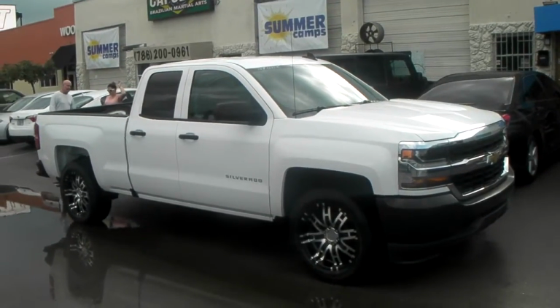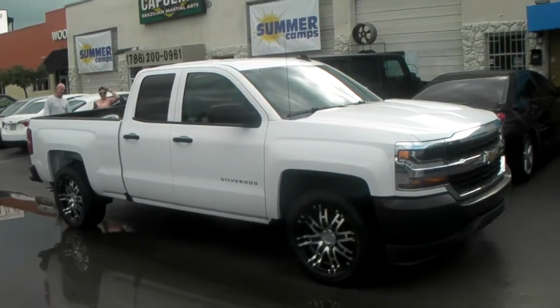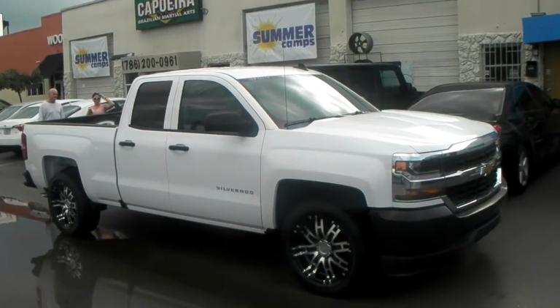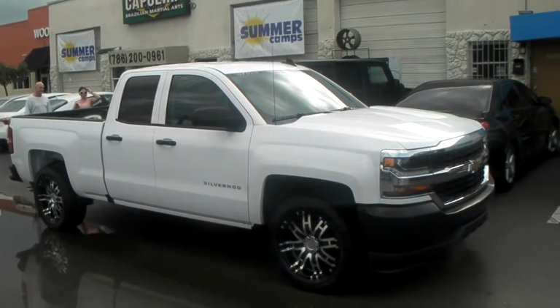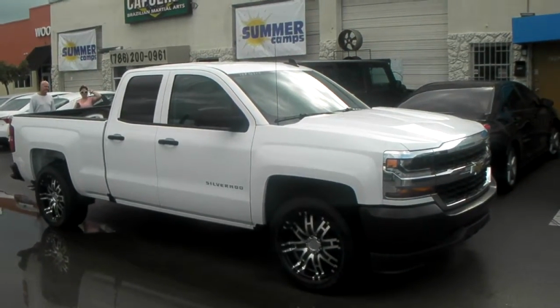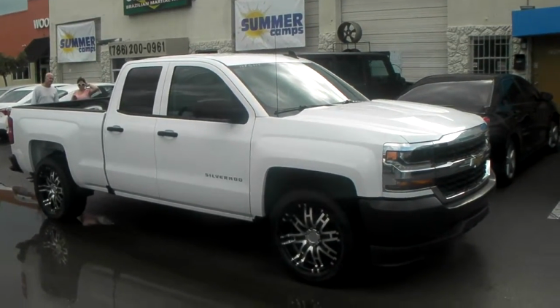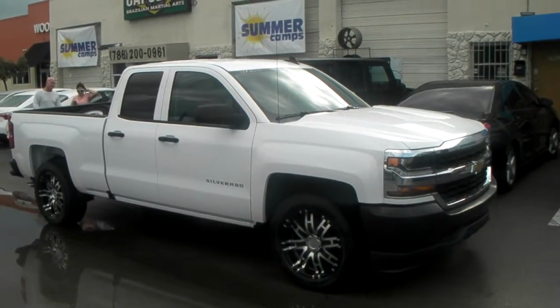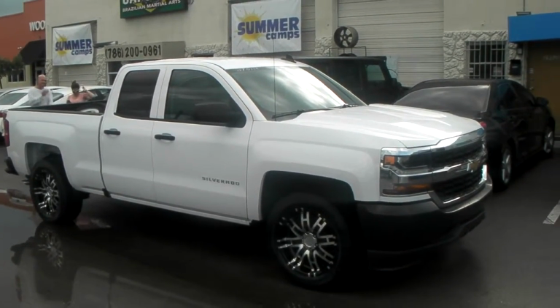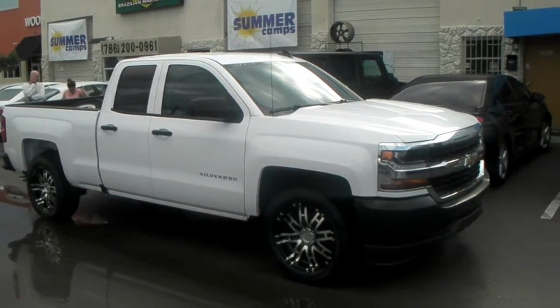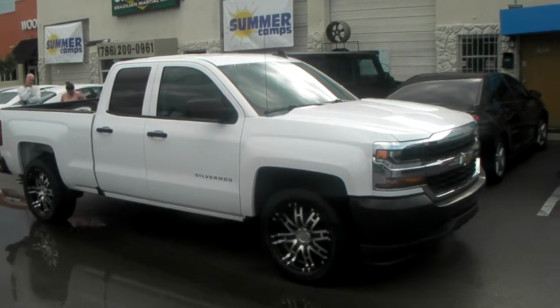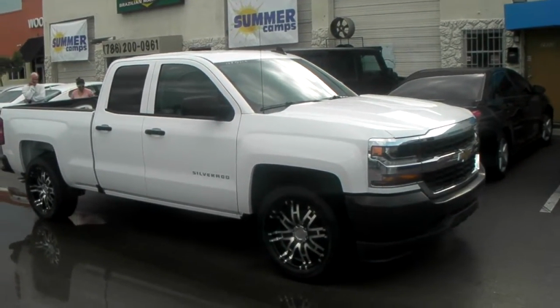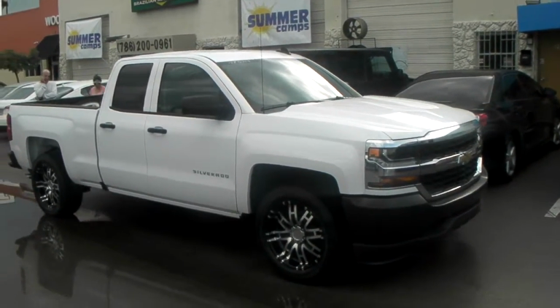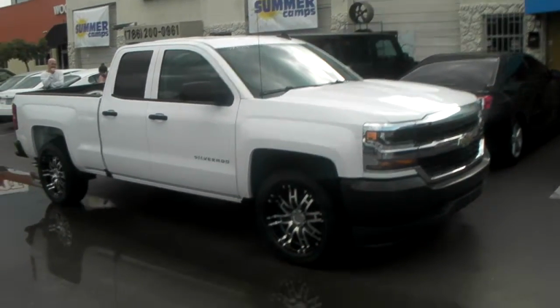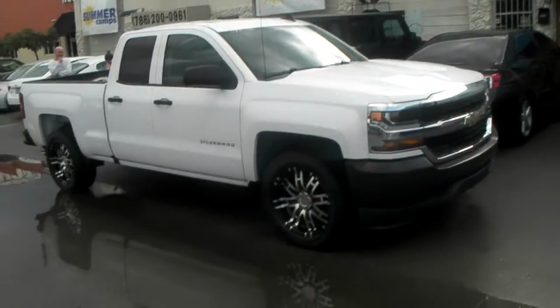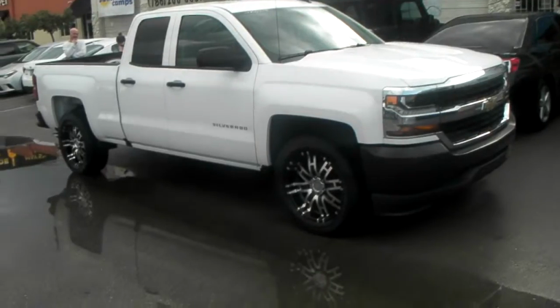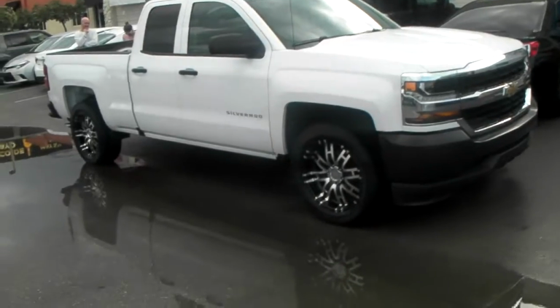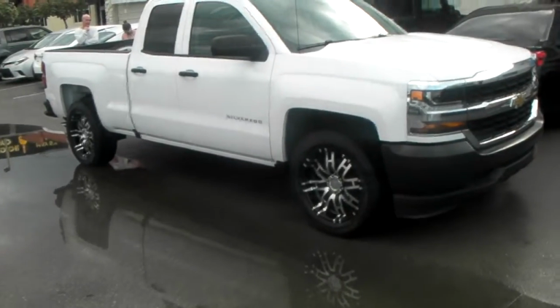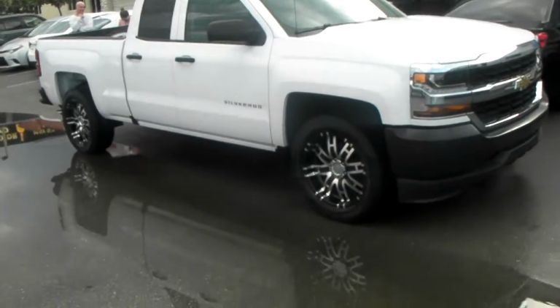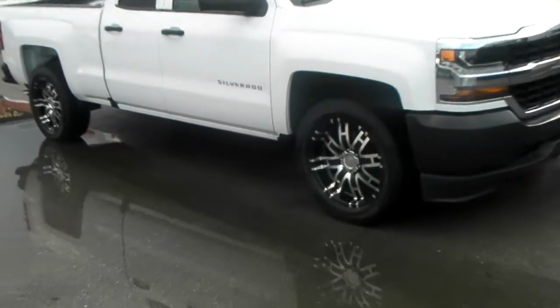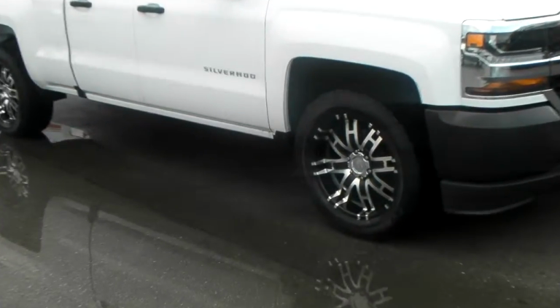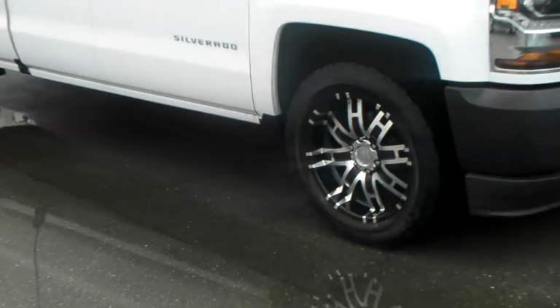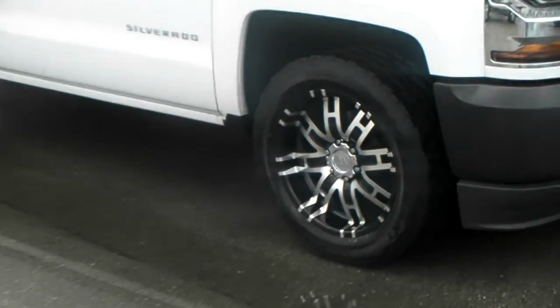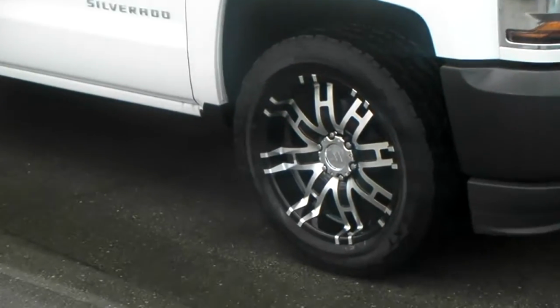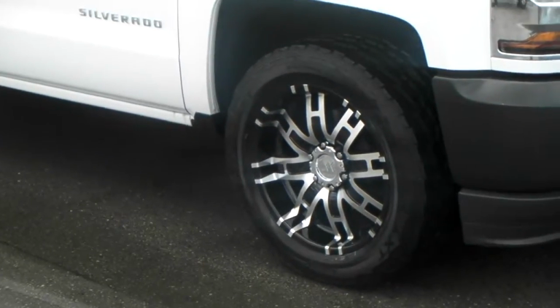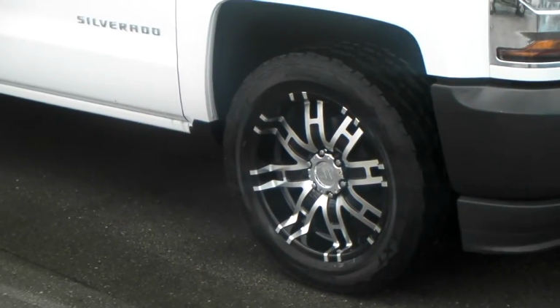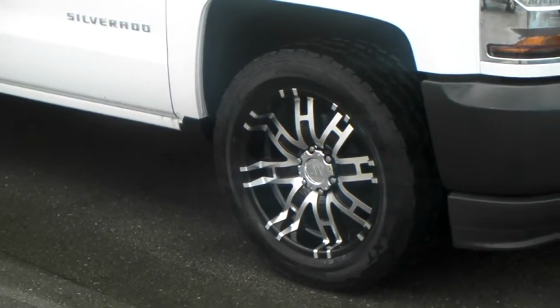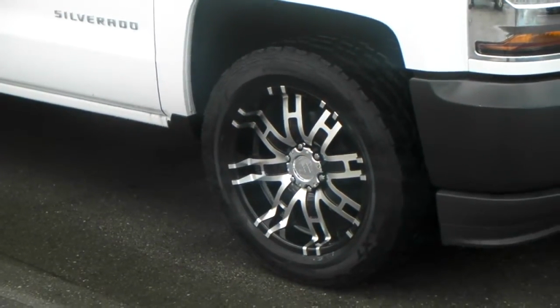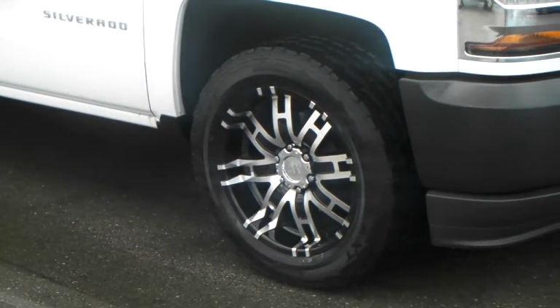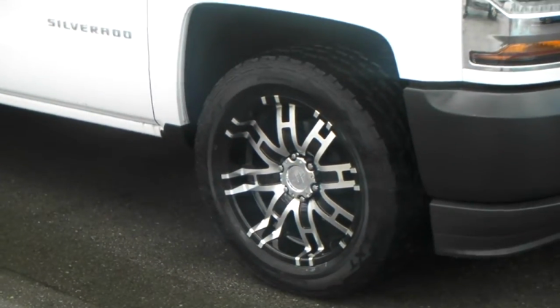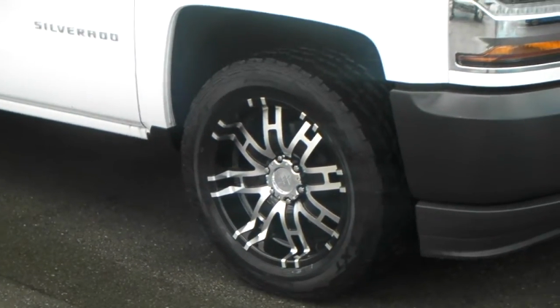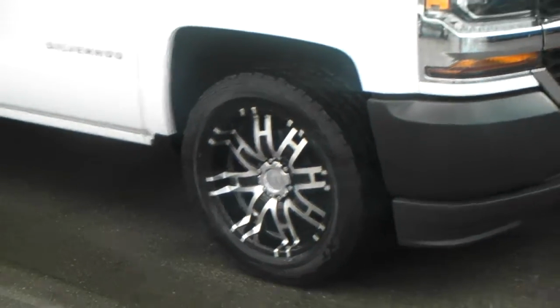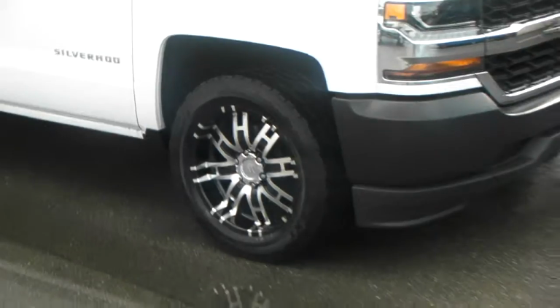Right now we're looking at a brand new 2016 Chevrolet Silverado with the 20x10 Hilo HE835 wheels with a plus 18 offset.